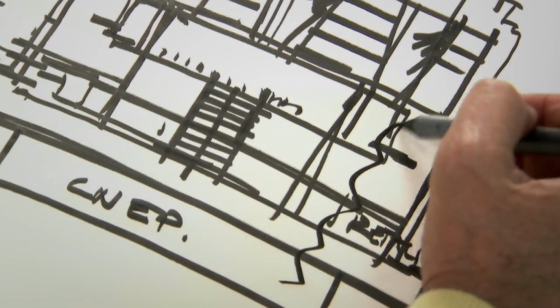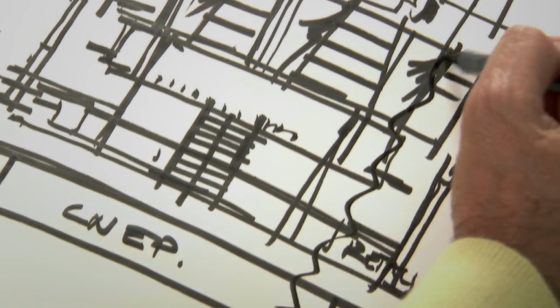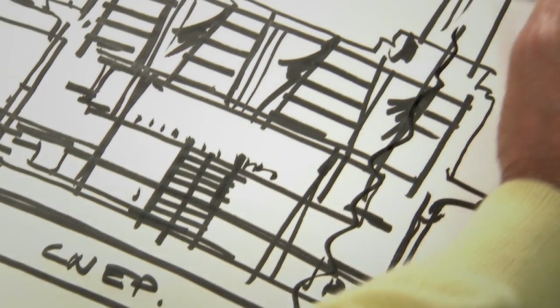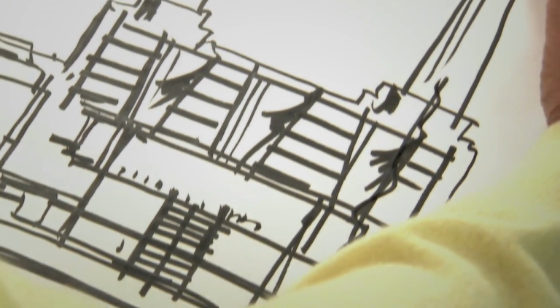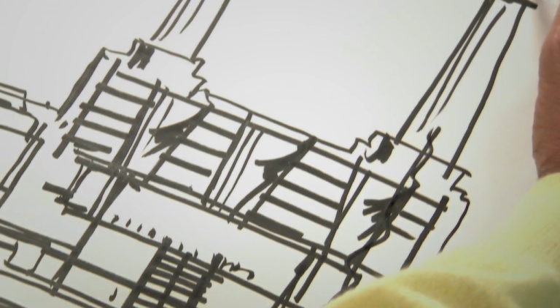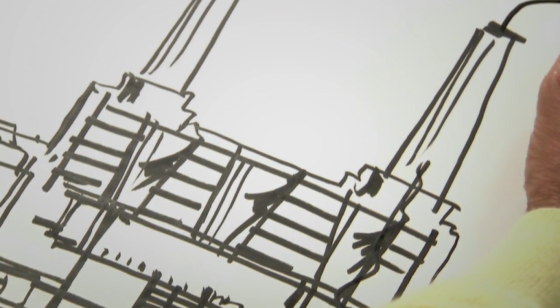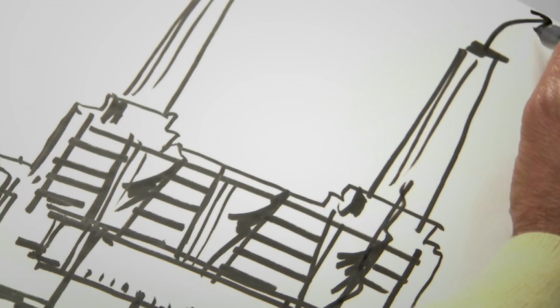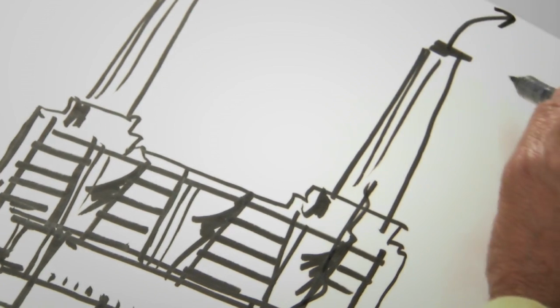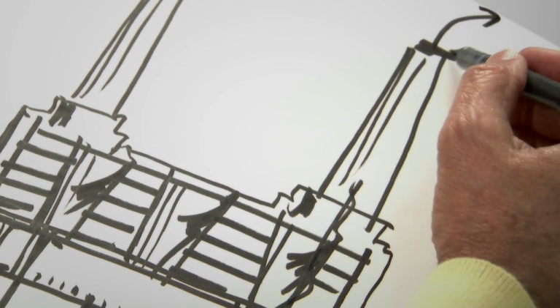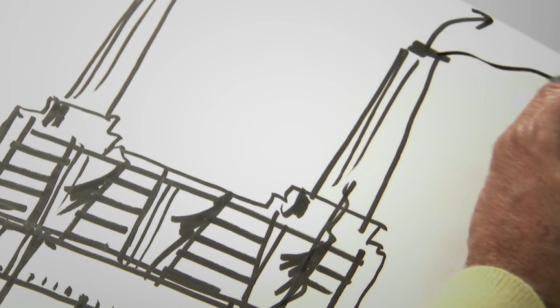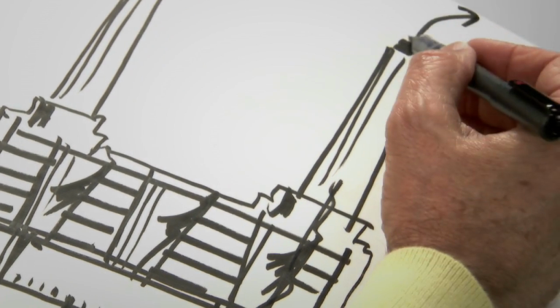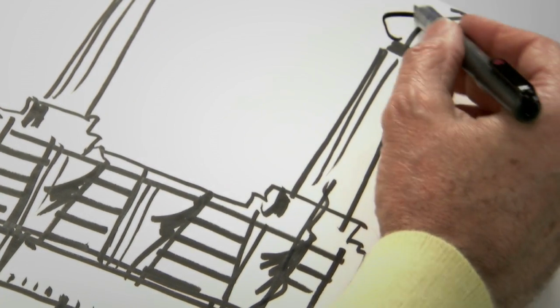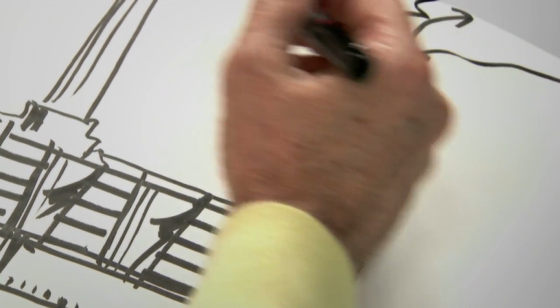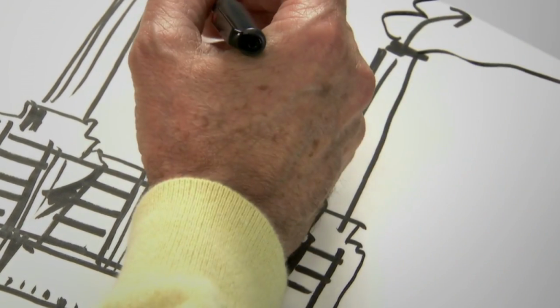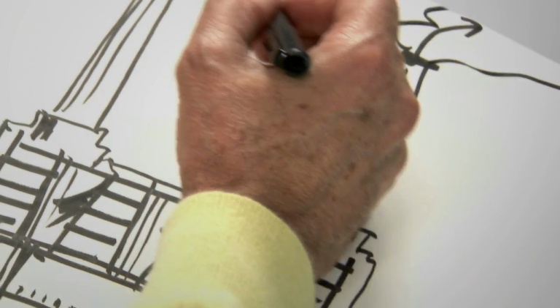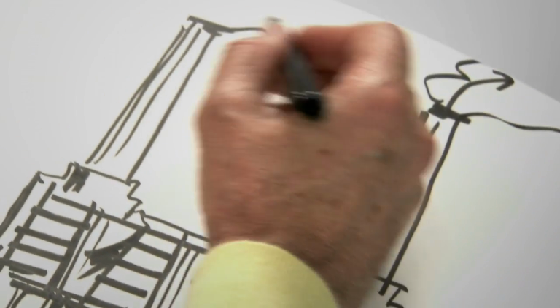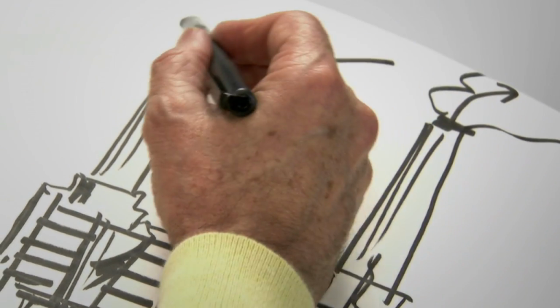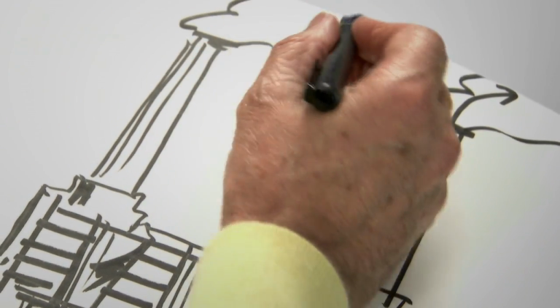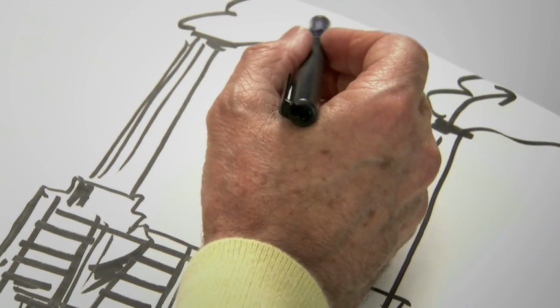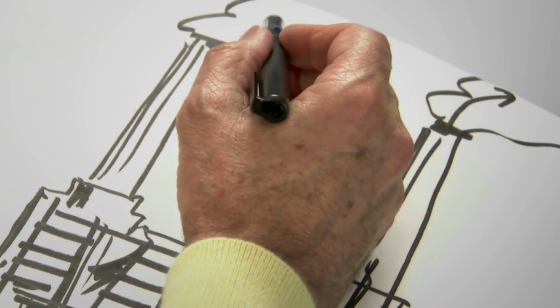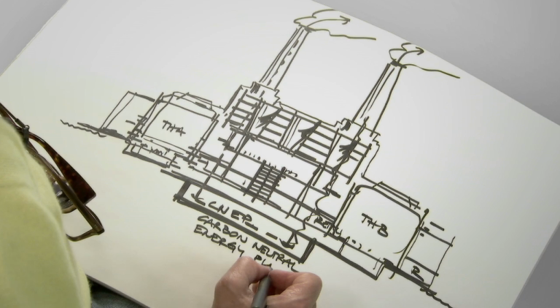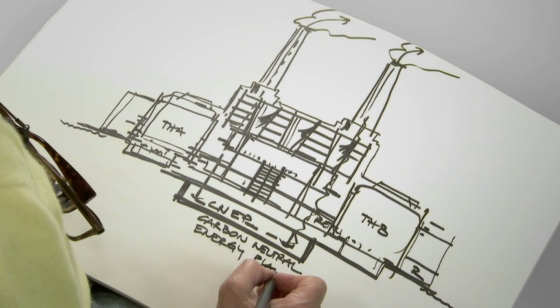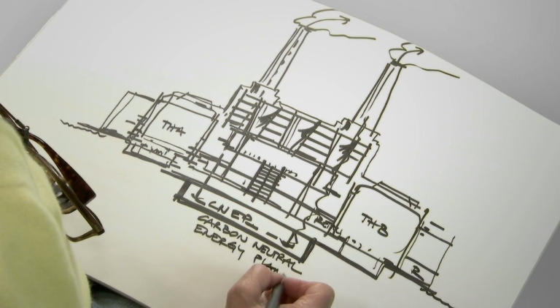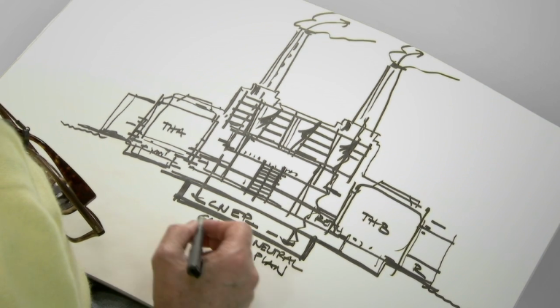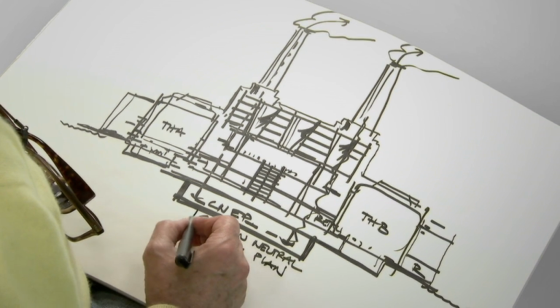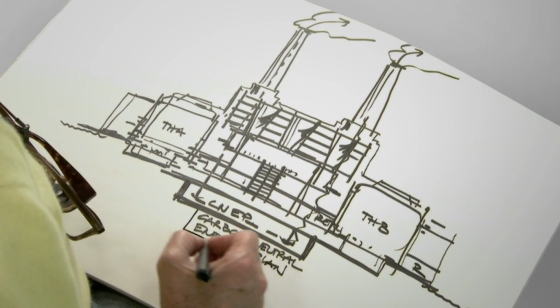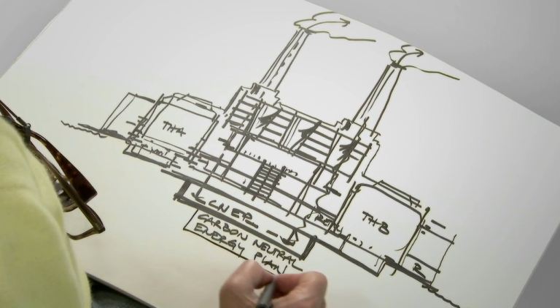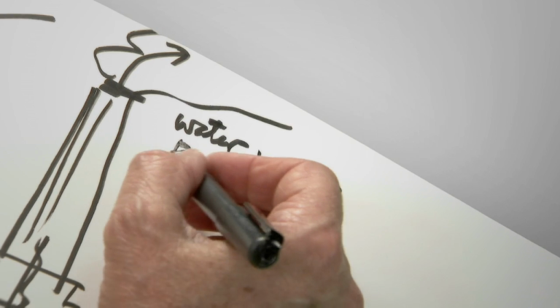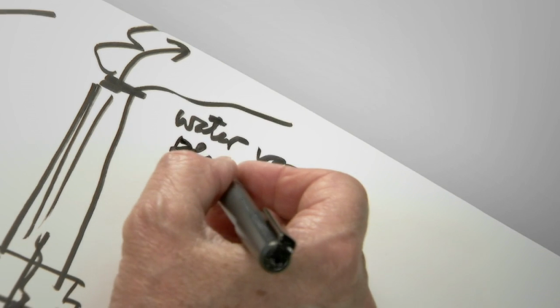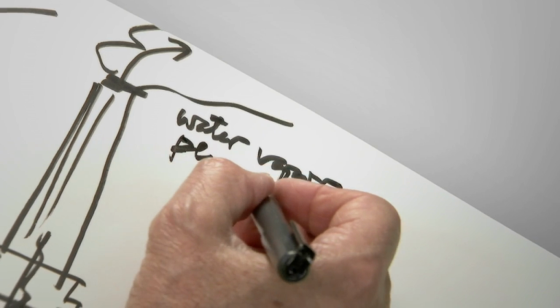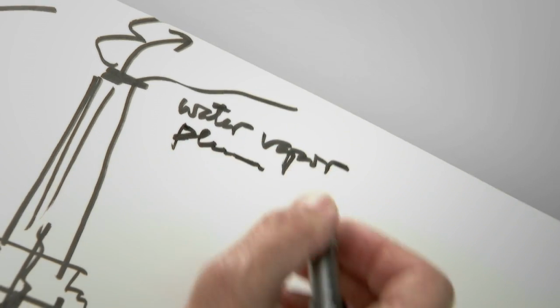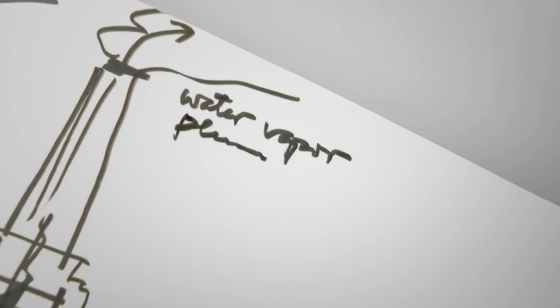The important story behind this is that the power station returns to its original function. It will become again a power station producing carbon neutral energy, venting water vapor through the original stacks.